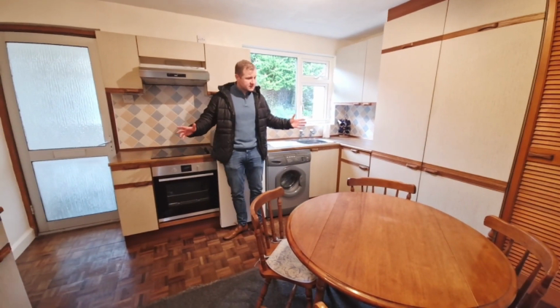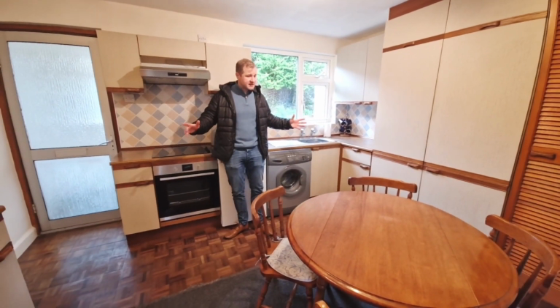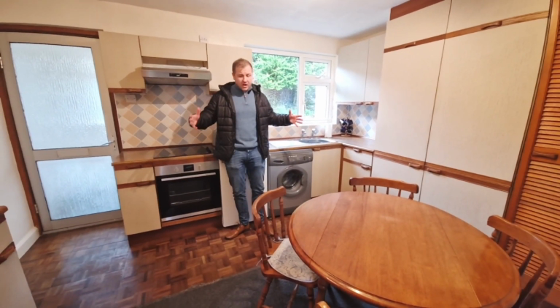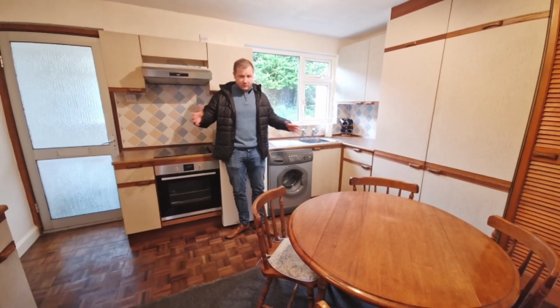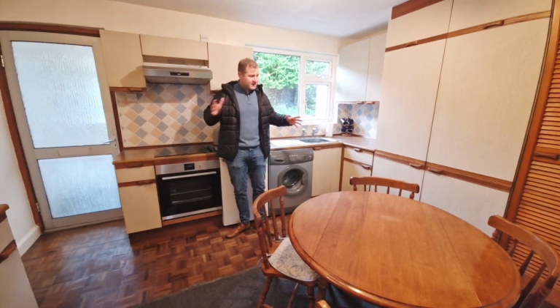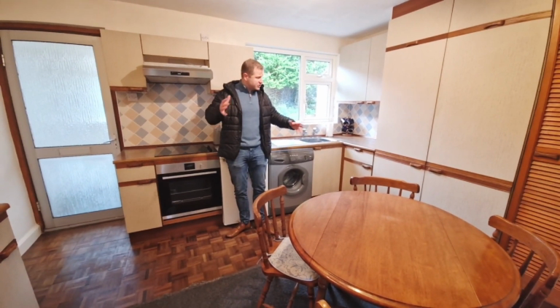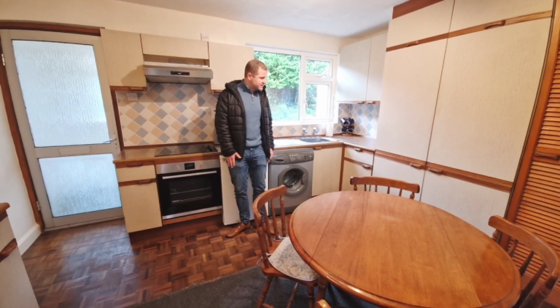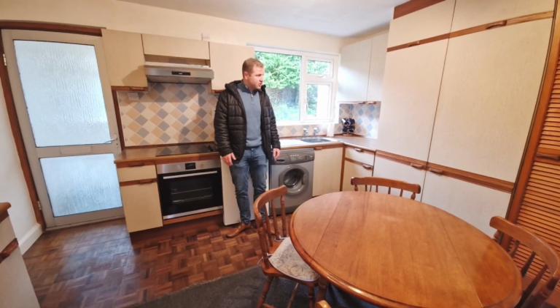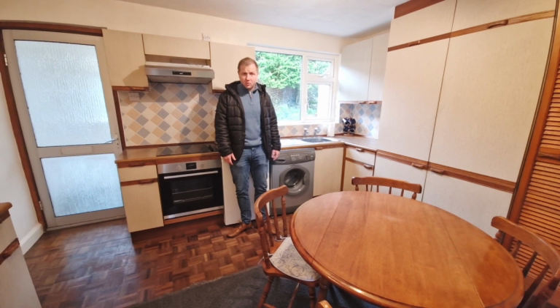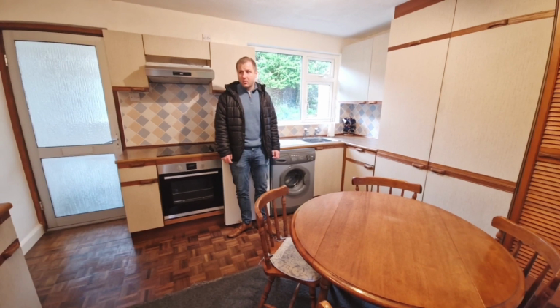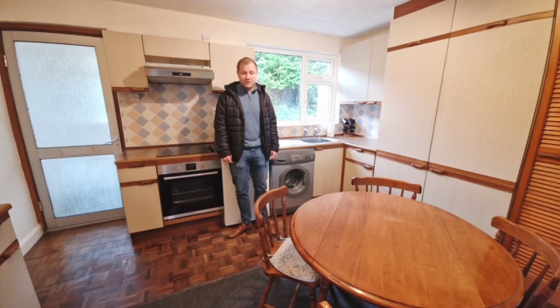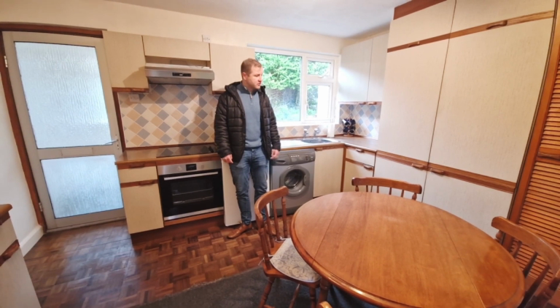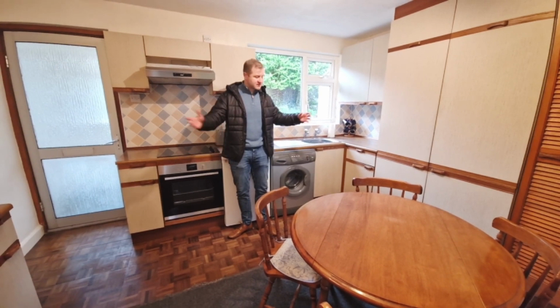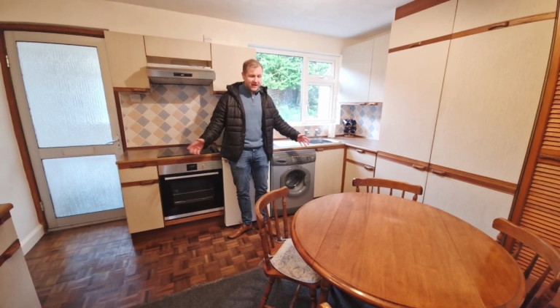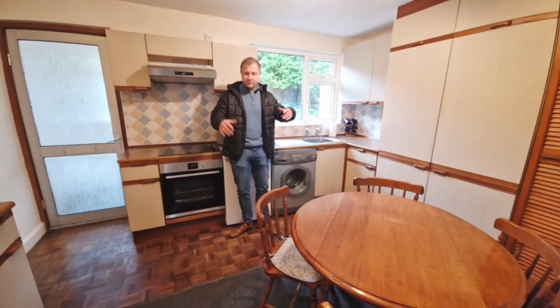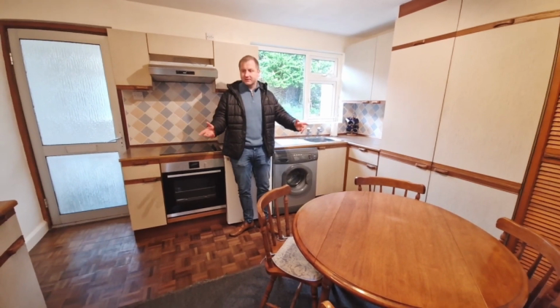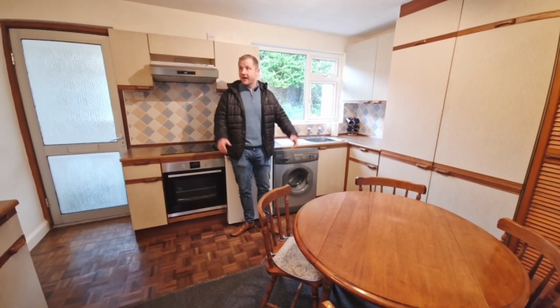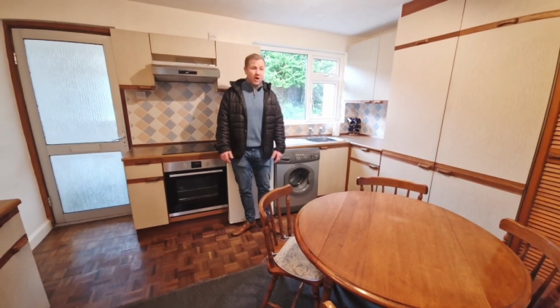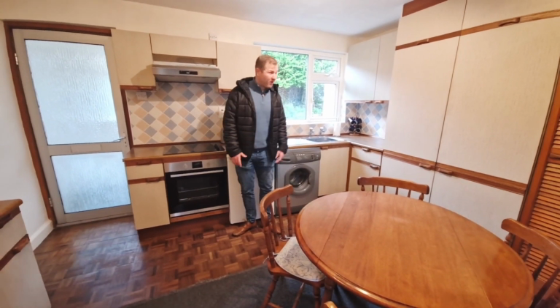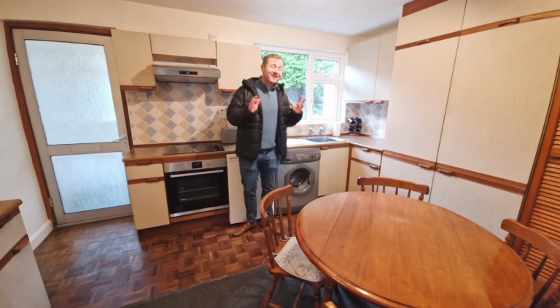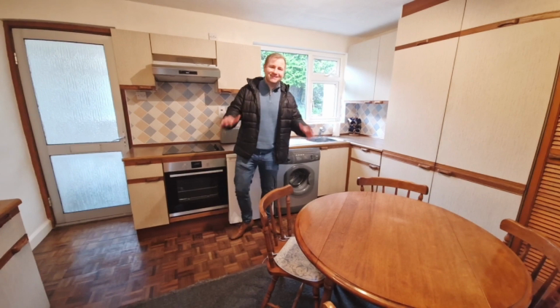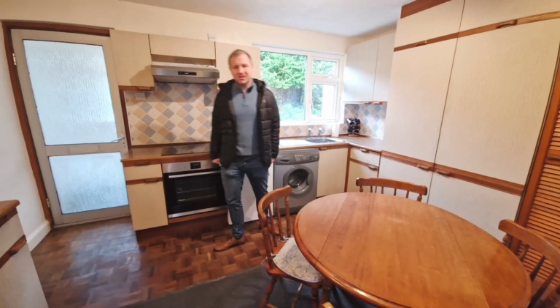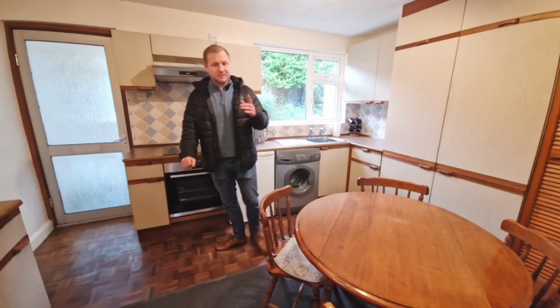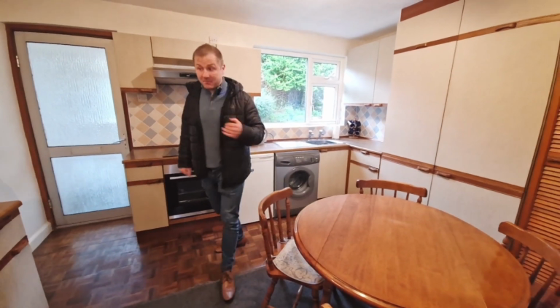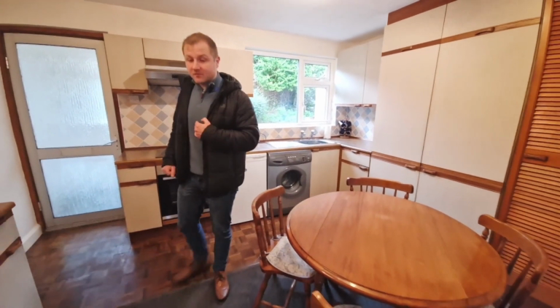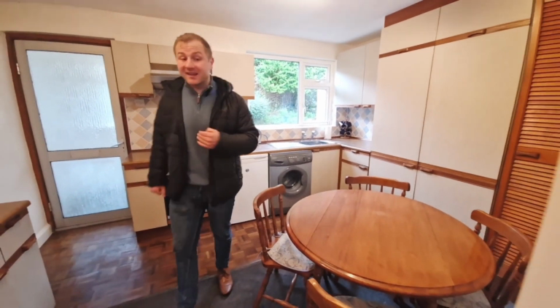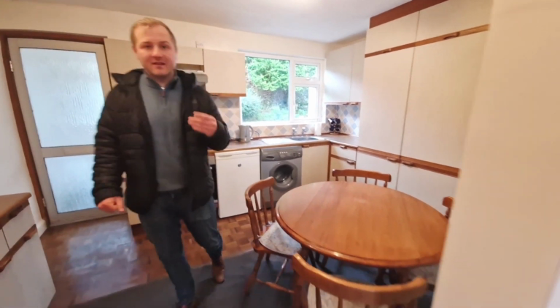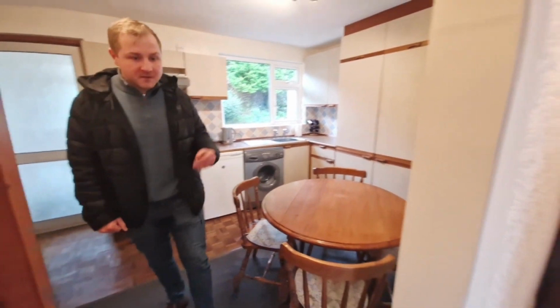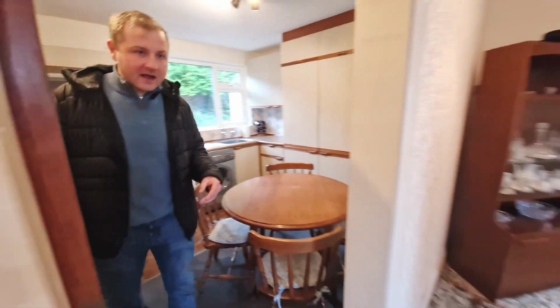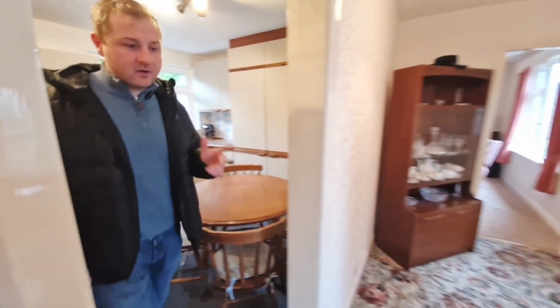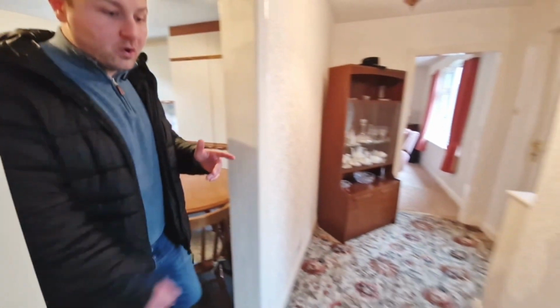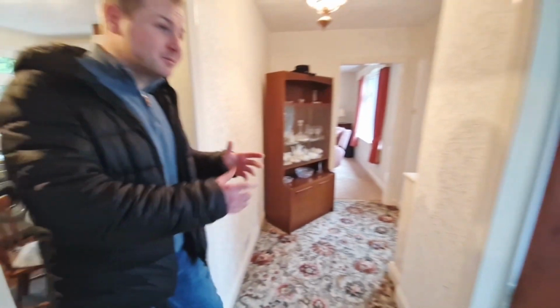Of course this kitchen's dated, but it's still a good size. With some redirection and redesign you could do quite a lot with this — whether you keep the same shape or put an island in here. Overall it is a clean and tidy kitchen, and this property in my opinion is completely move-in ready.